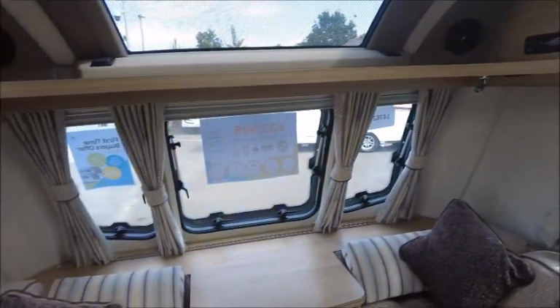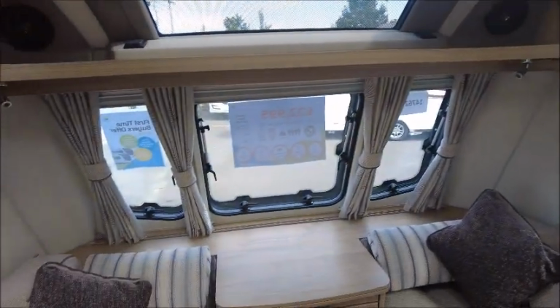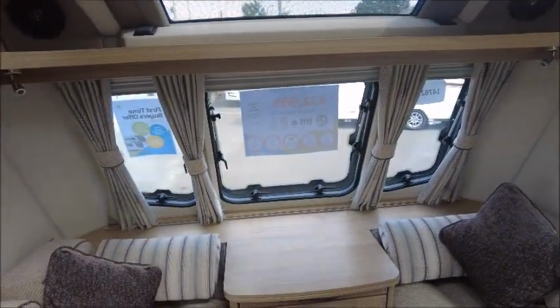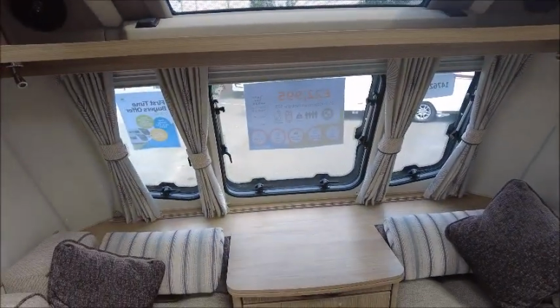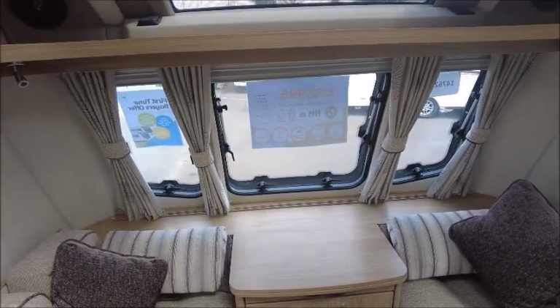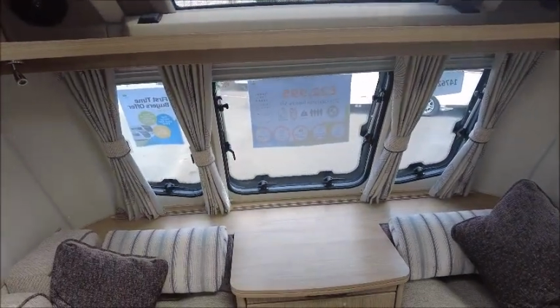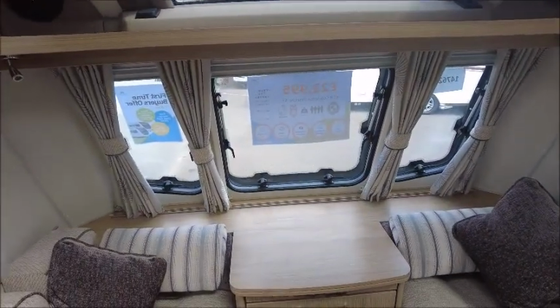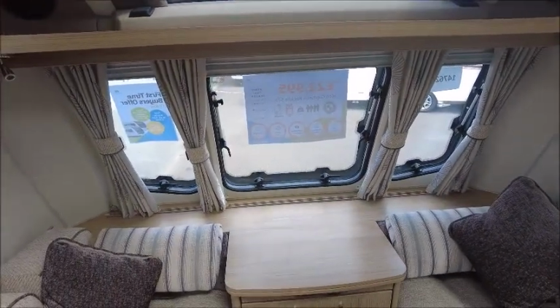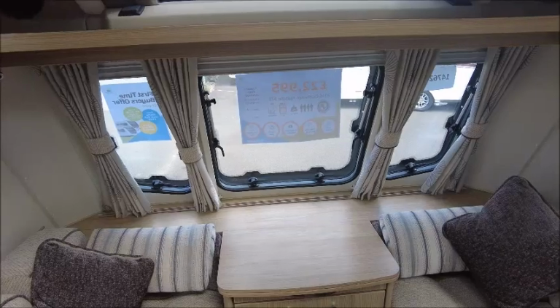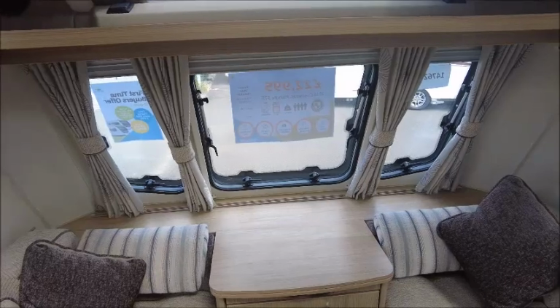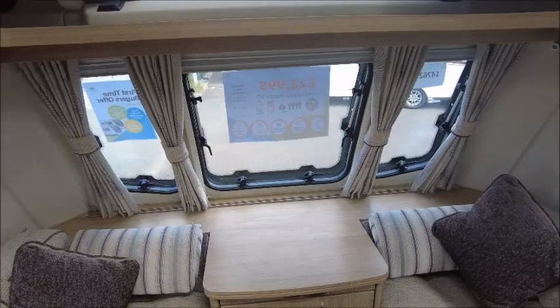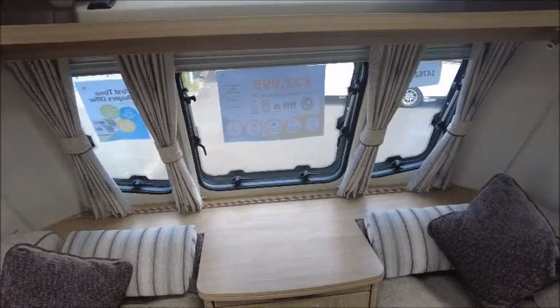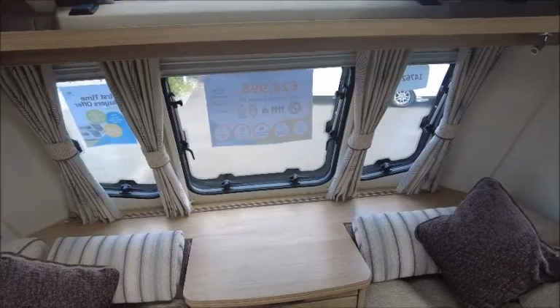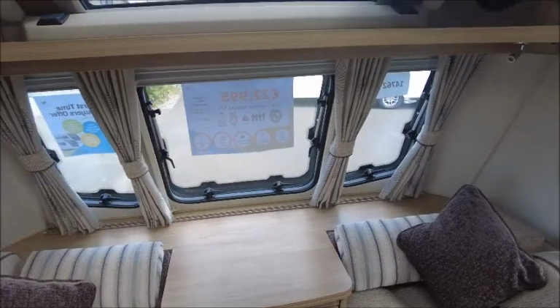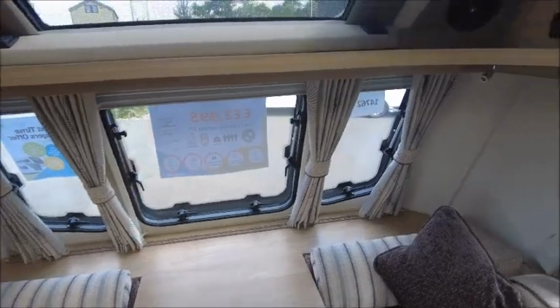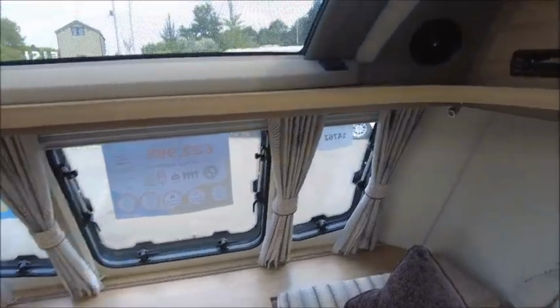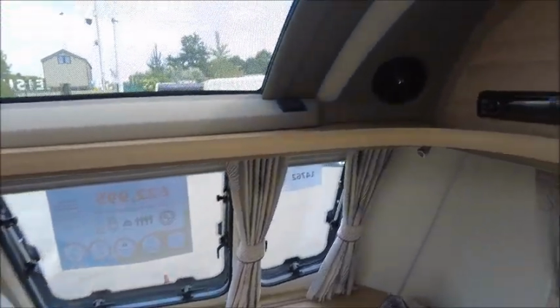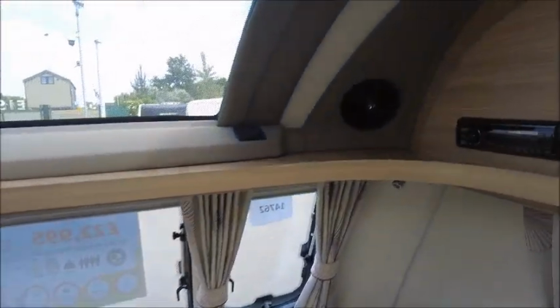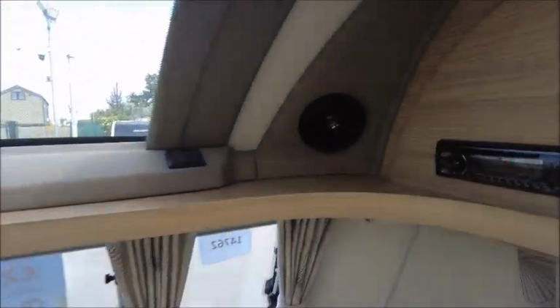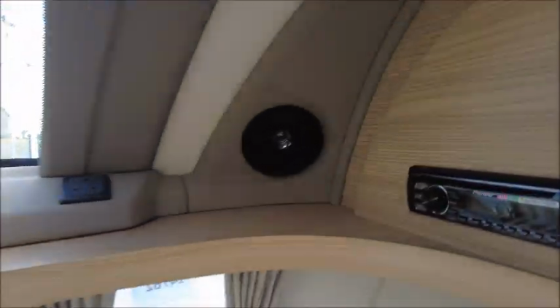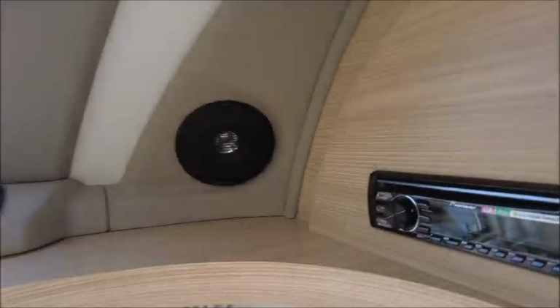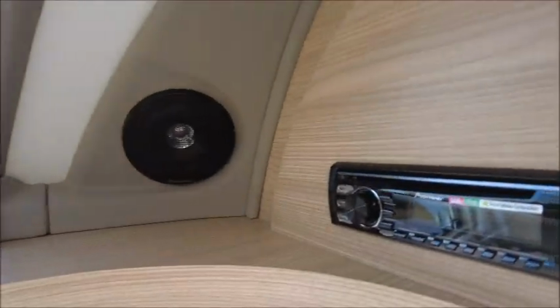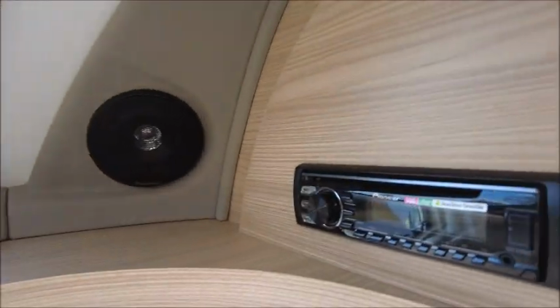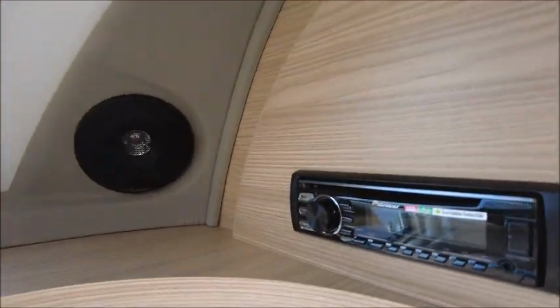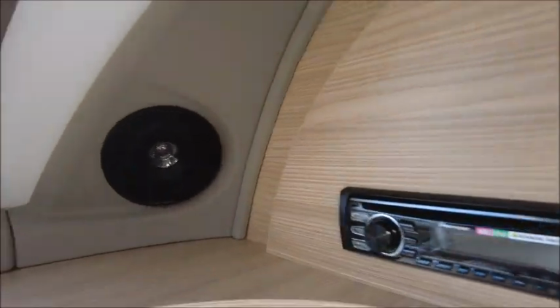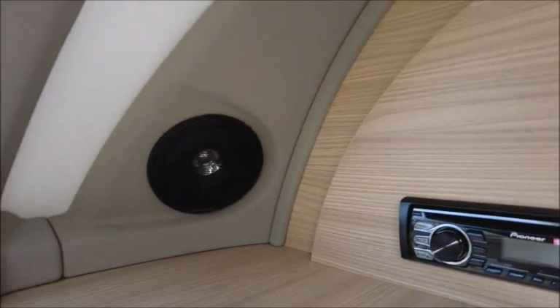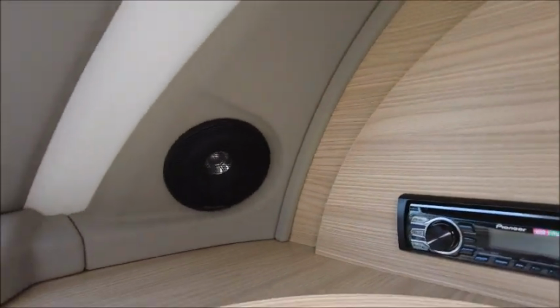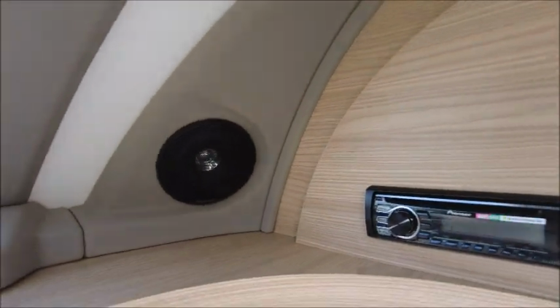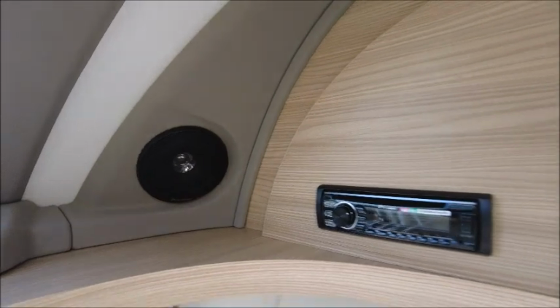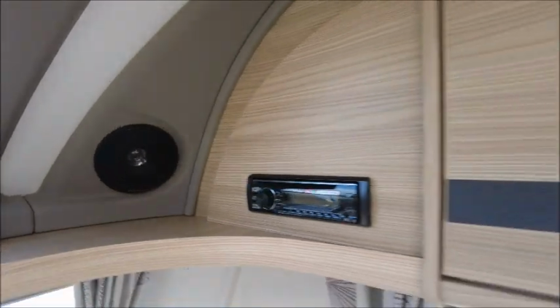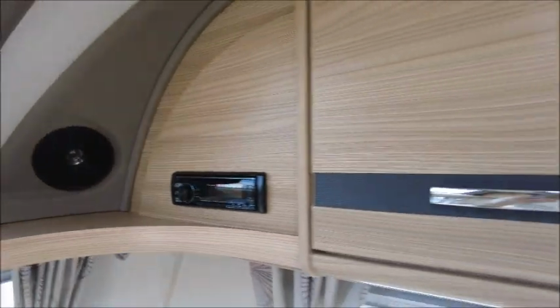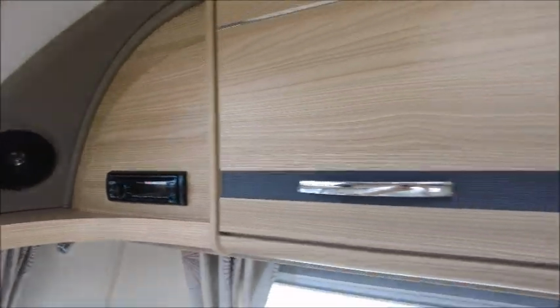There's lounge seating that we can make into a double bed at nighttime. You can also see we've got a CD player which is linked to the sound system.